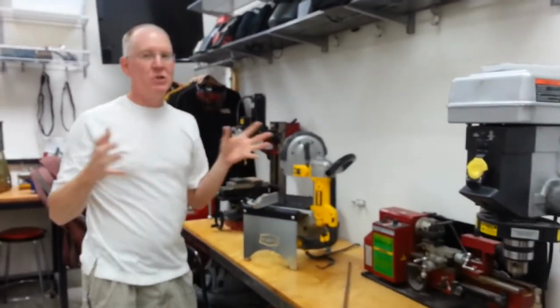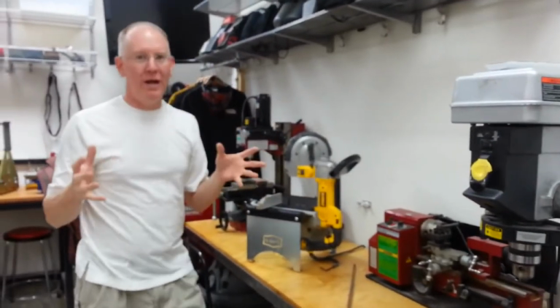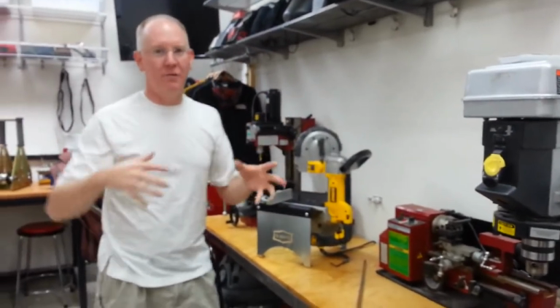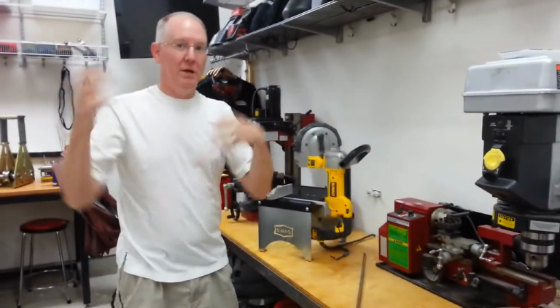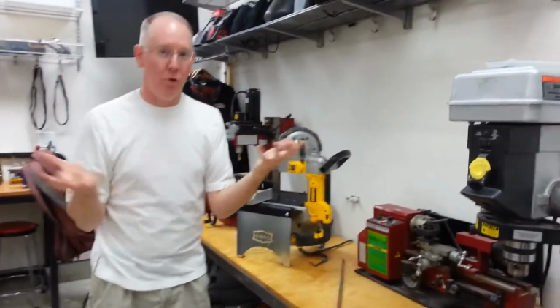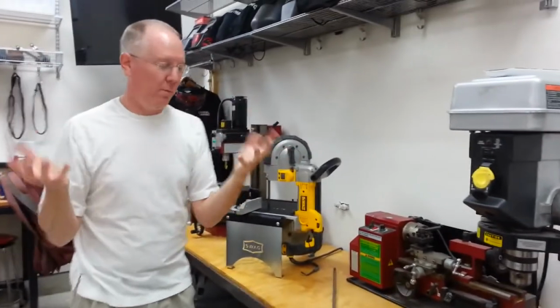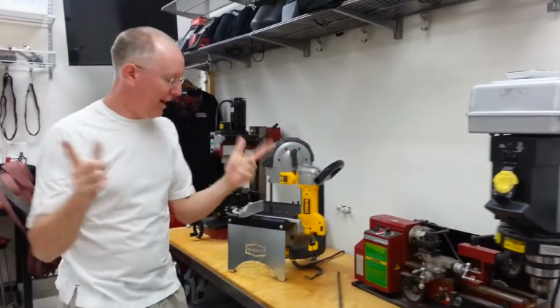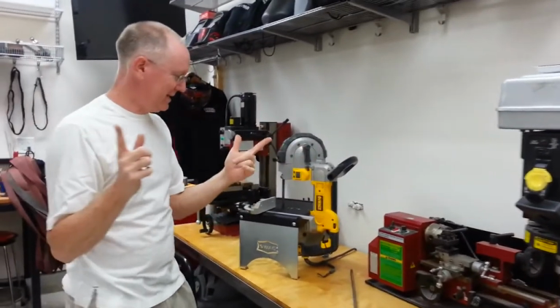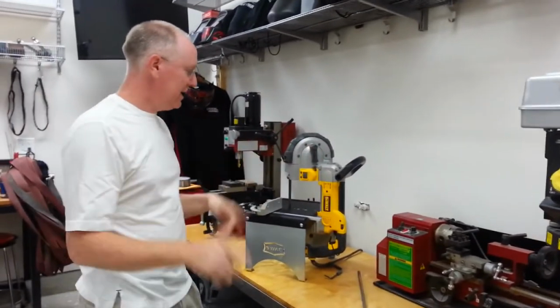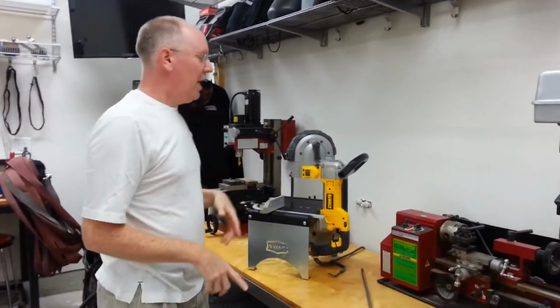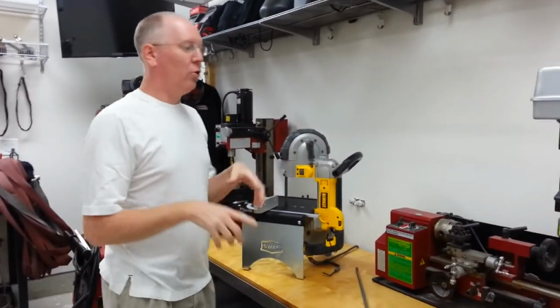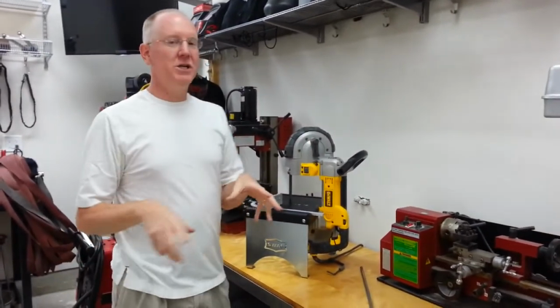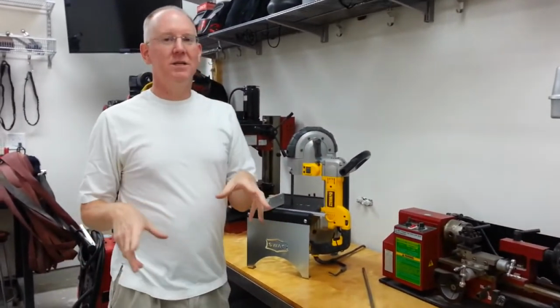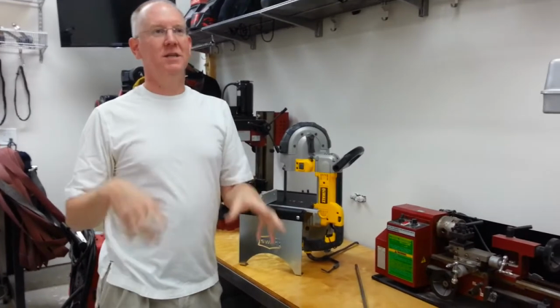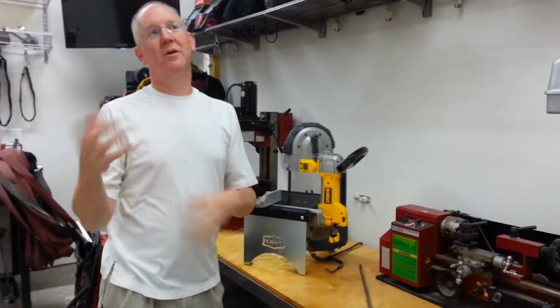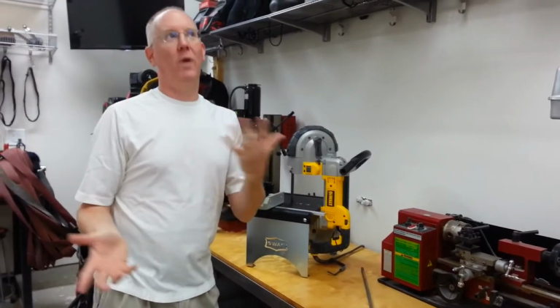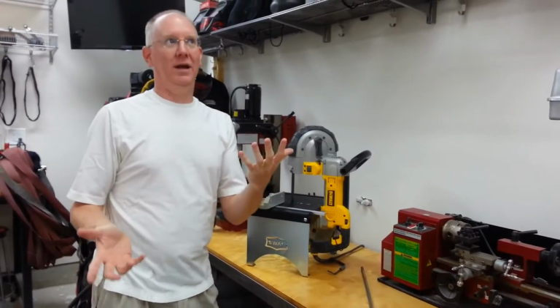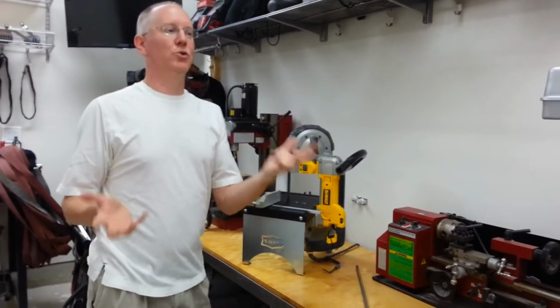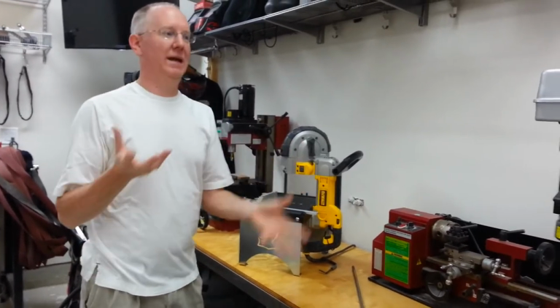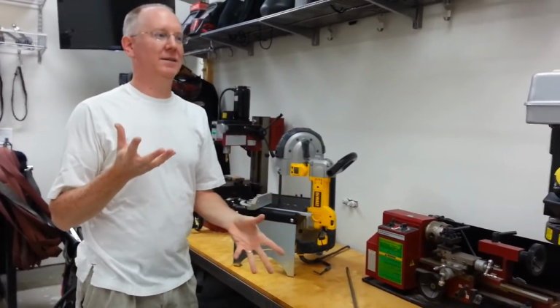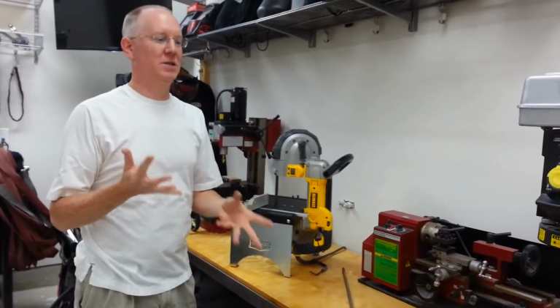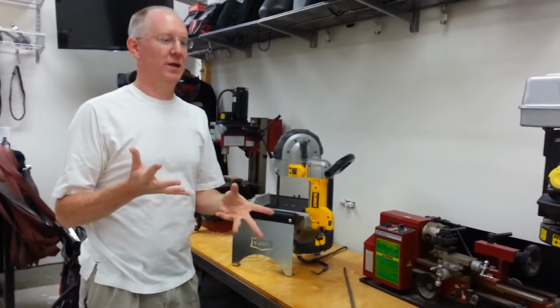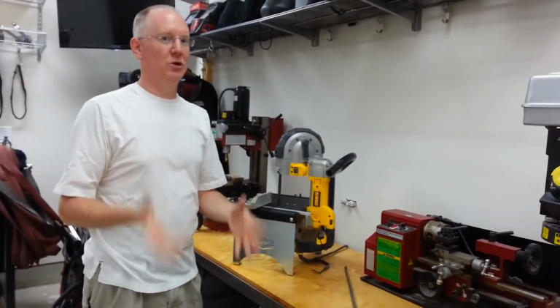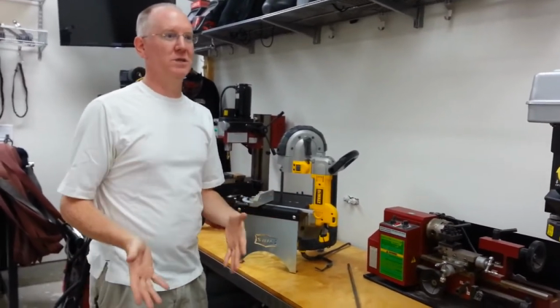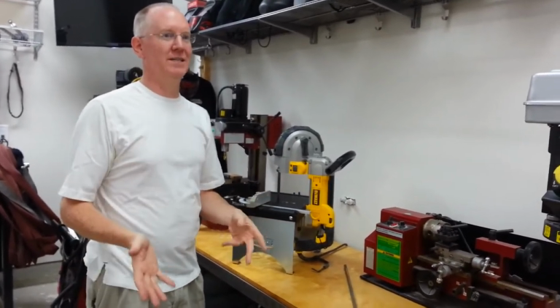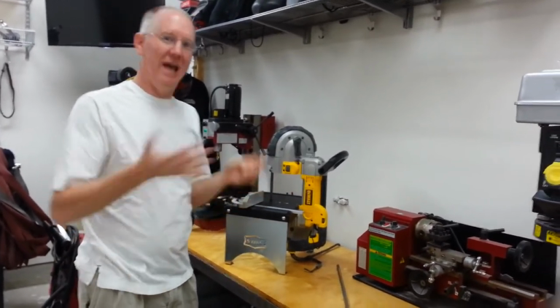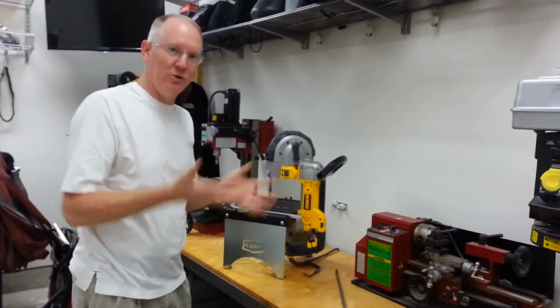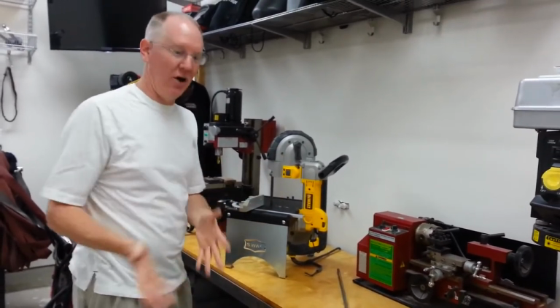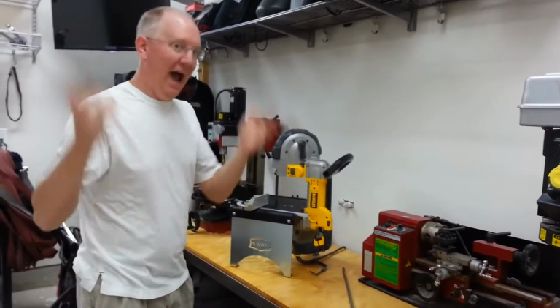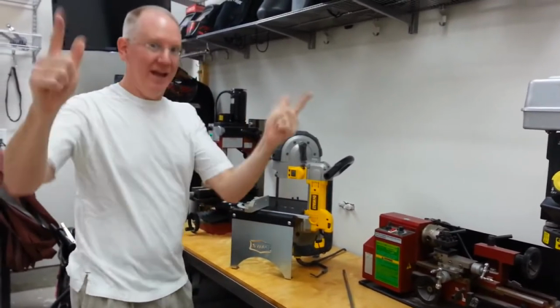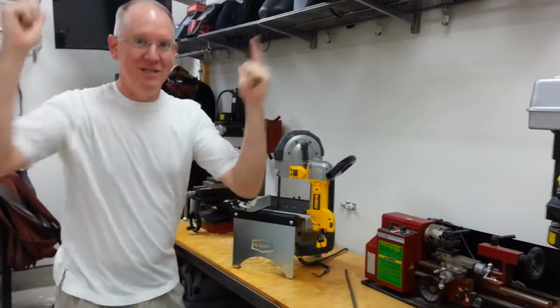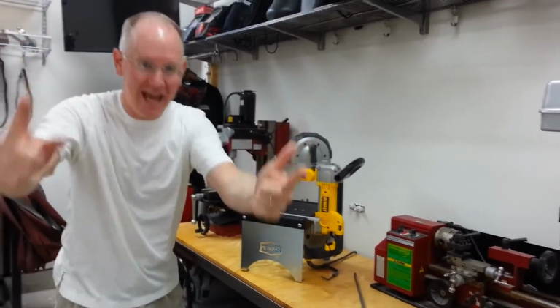That's great for being portable, but the question is: is there a way to make it so that you can use it as a table saw? And the answer is yes.